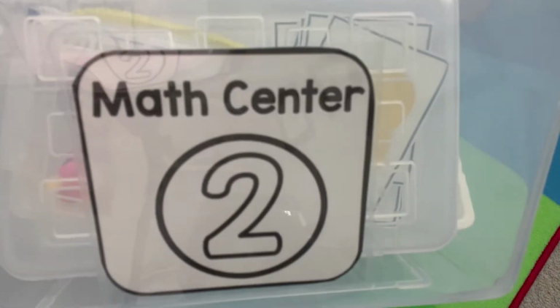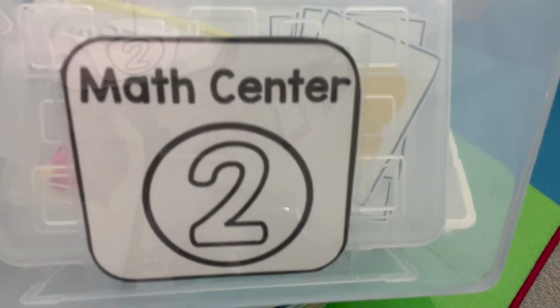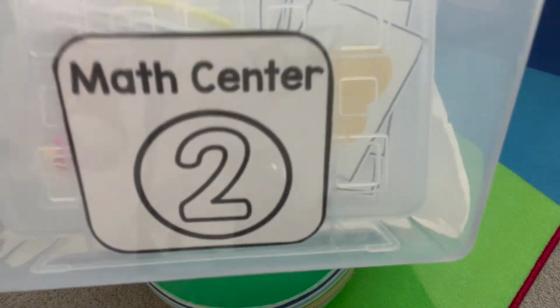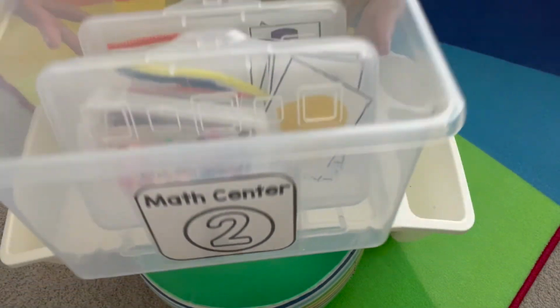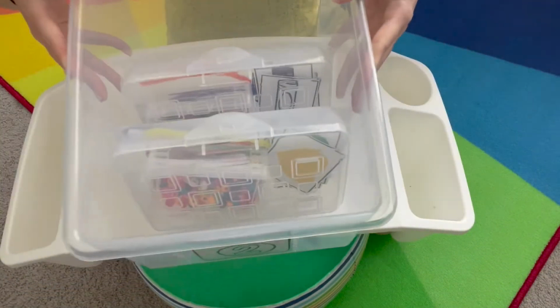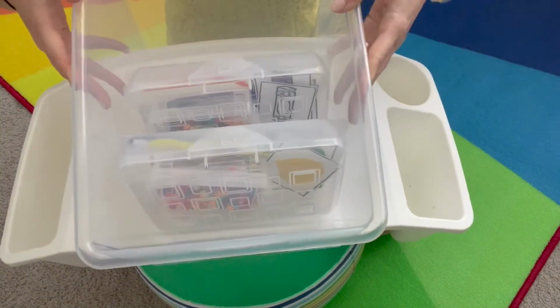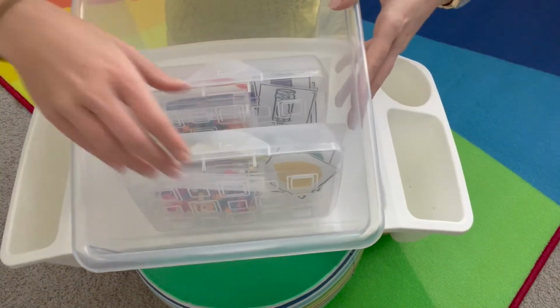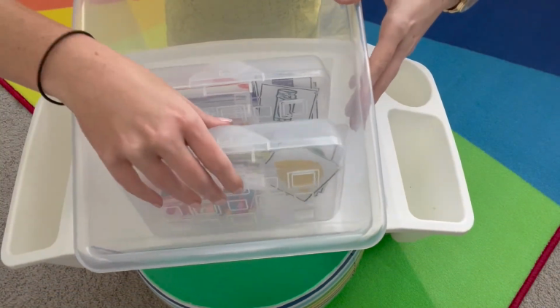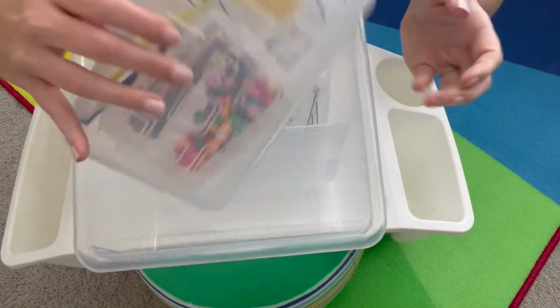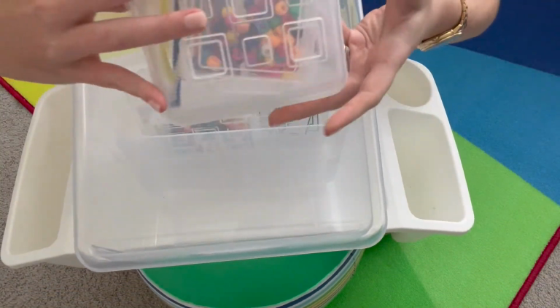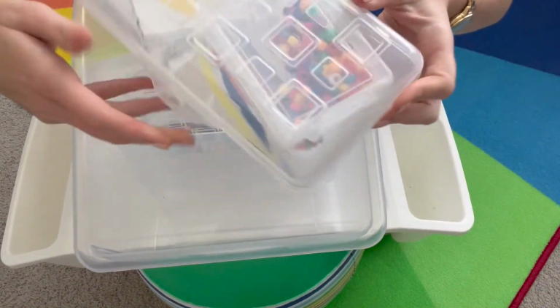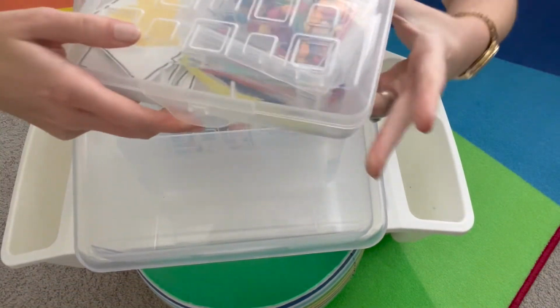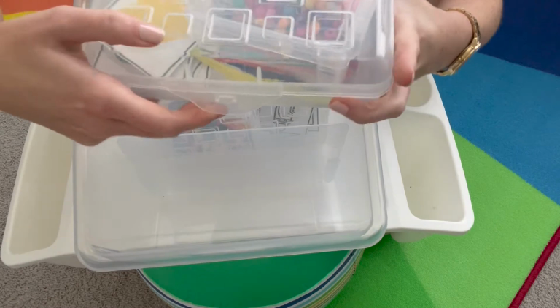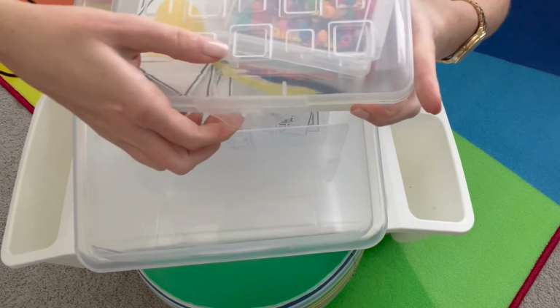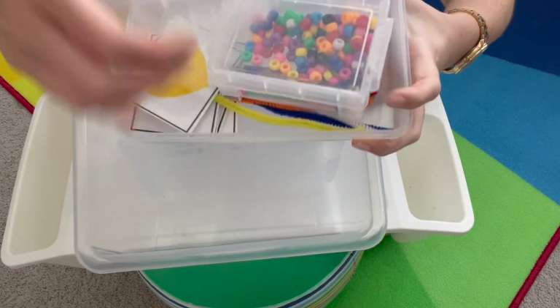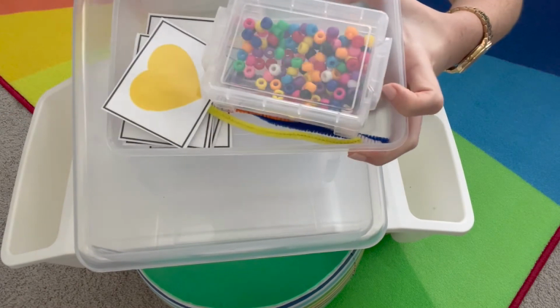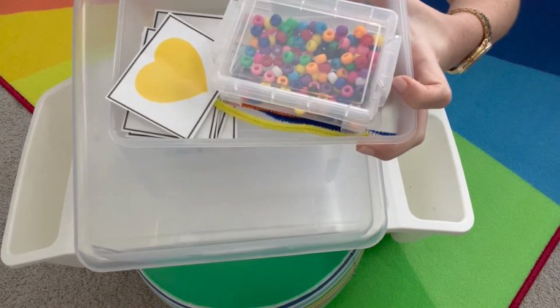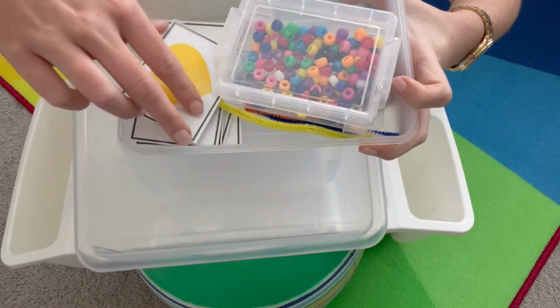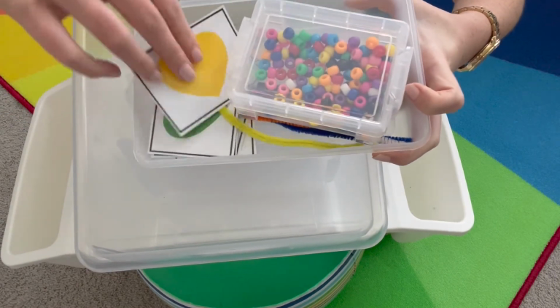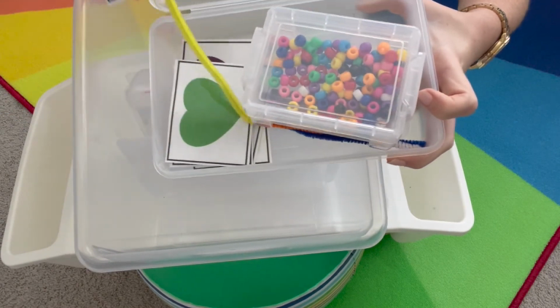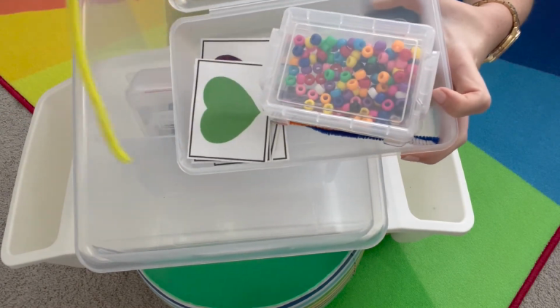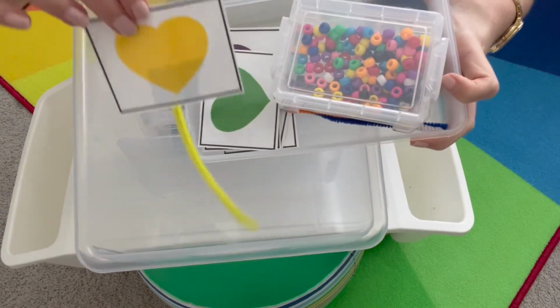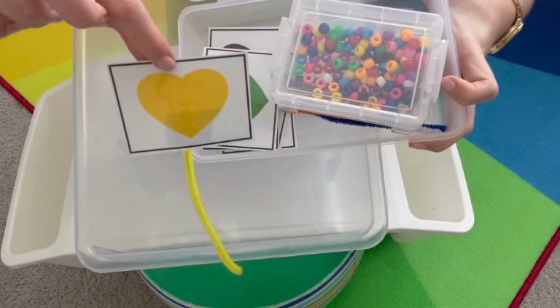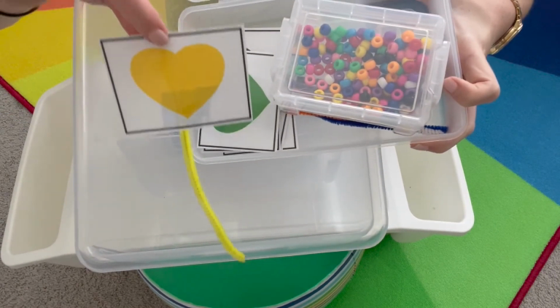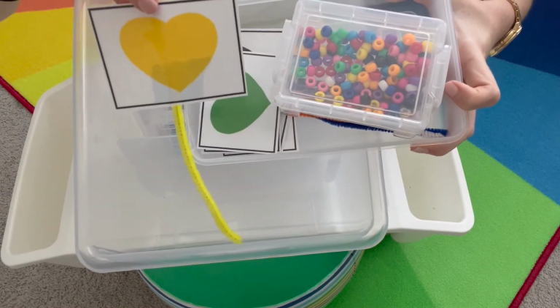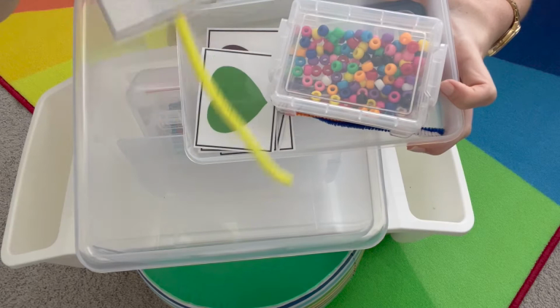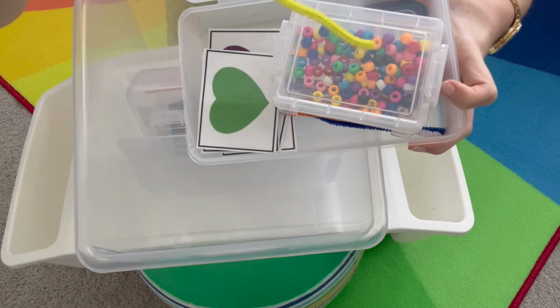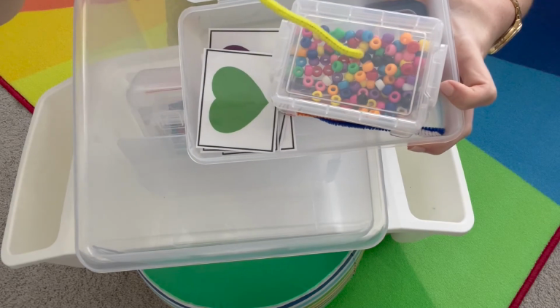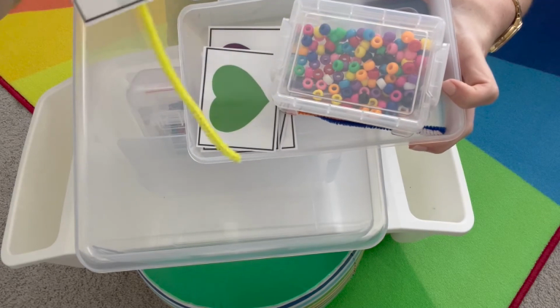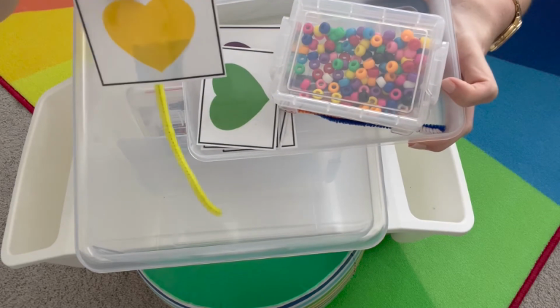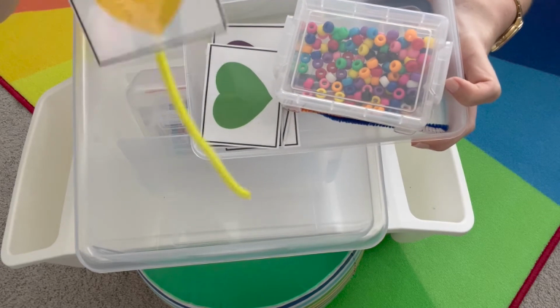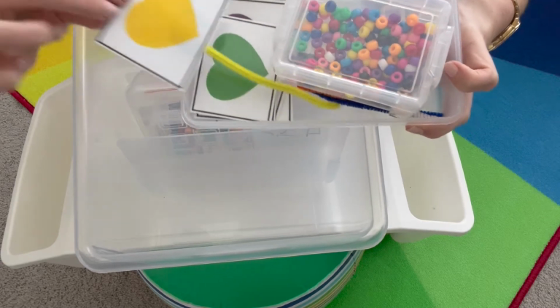Math center number two is going to be sorting colors with fine motor practice. The first one has hearts with a pipe cleaner matching the color, and you'll put the beads on the colors that match.